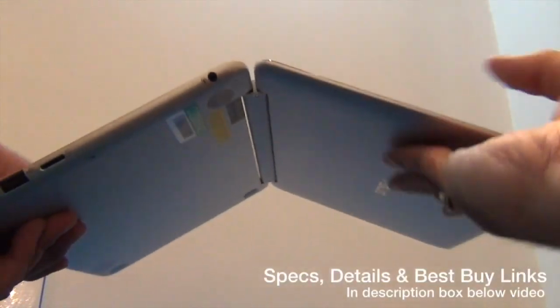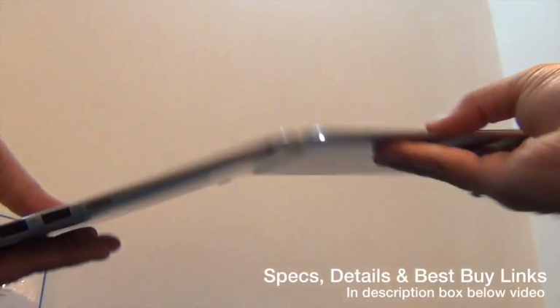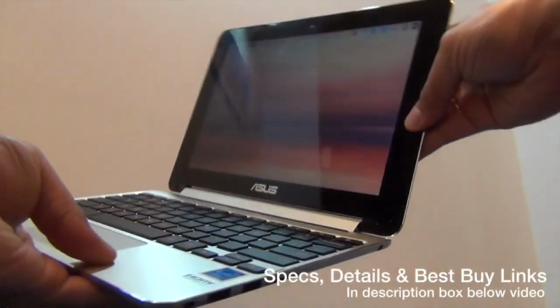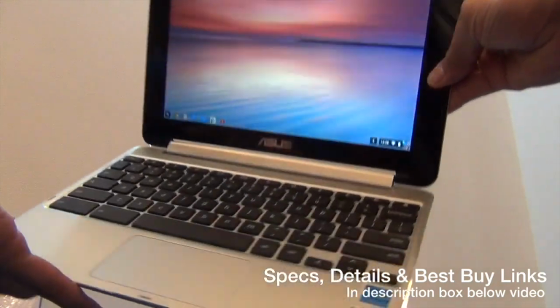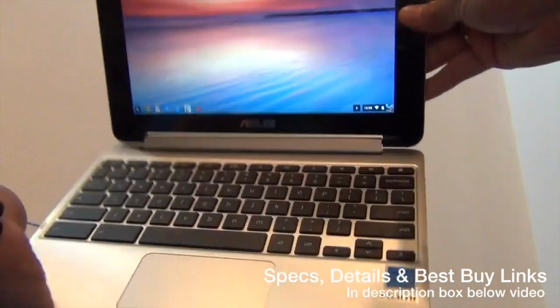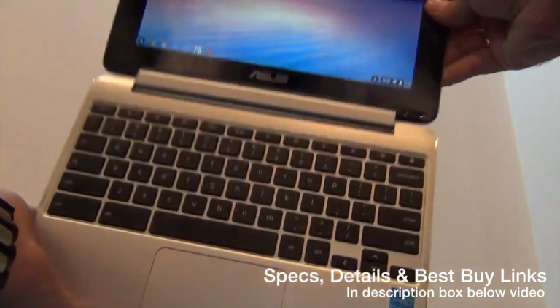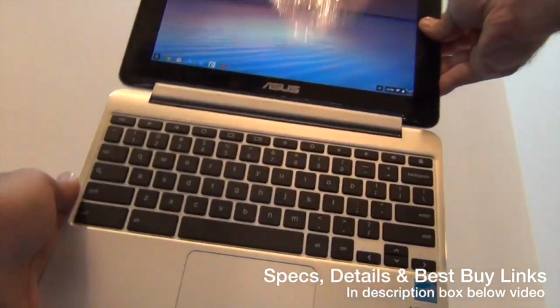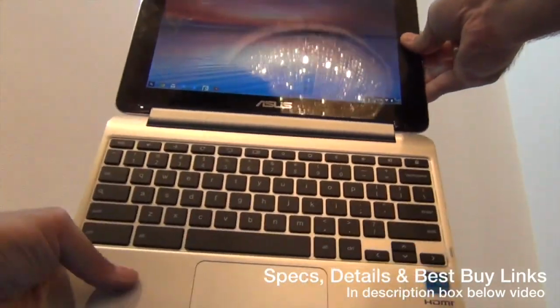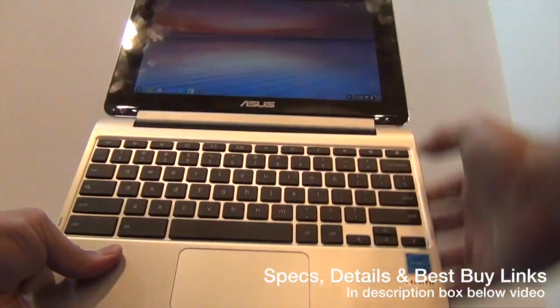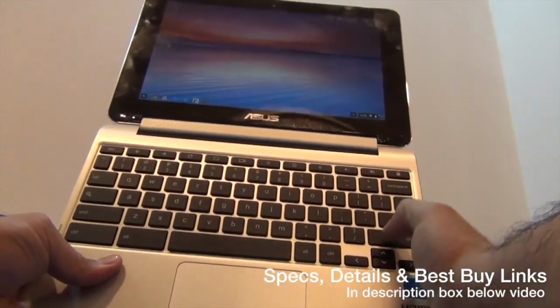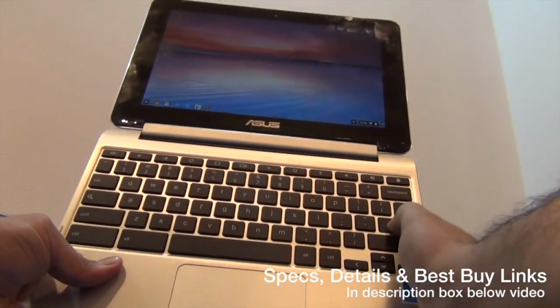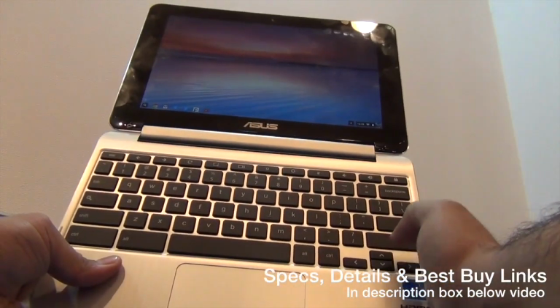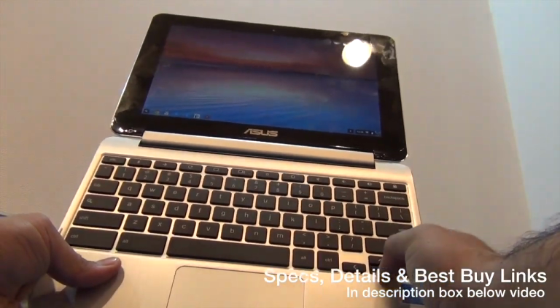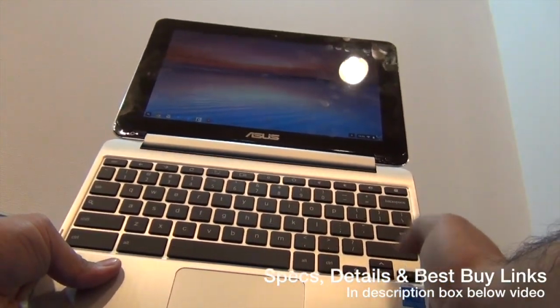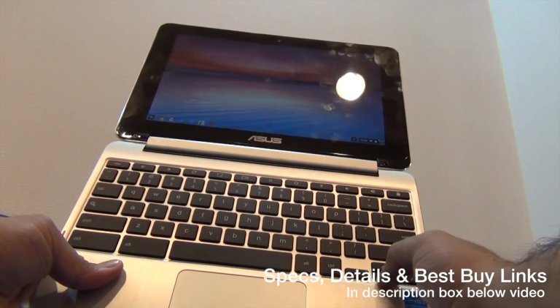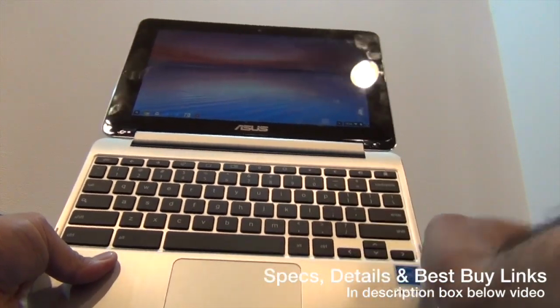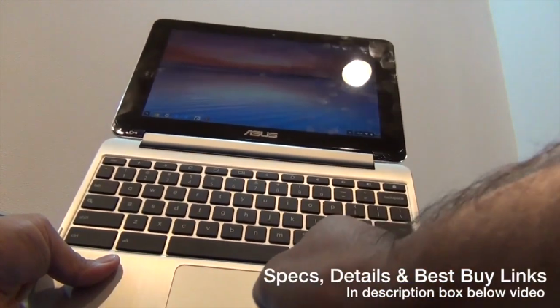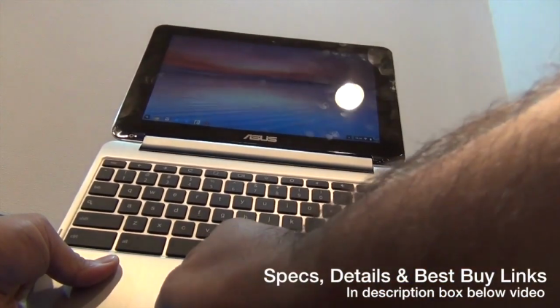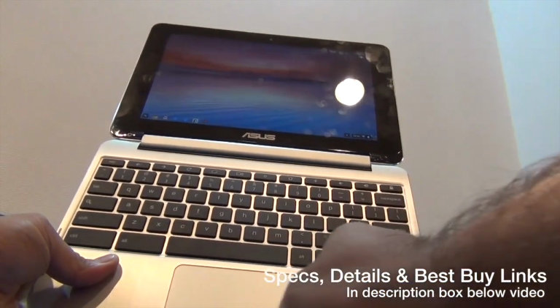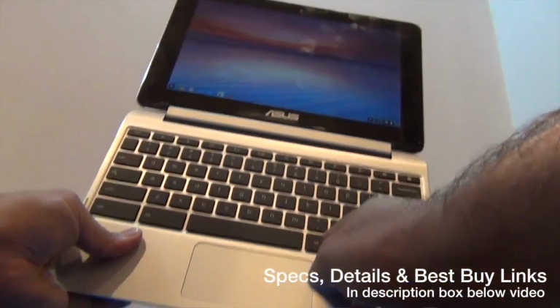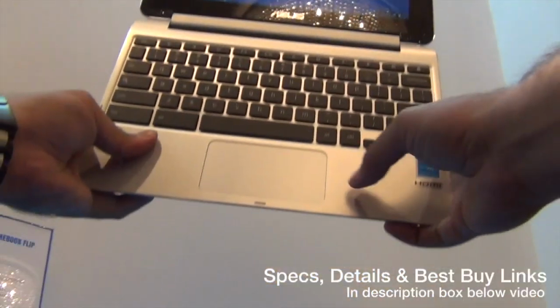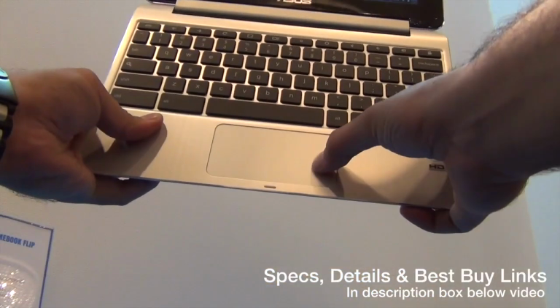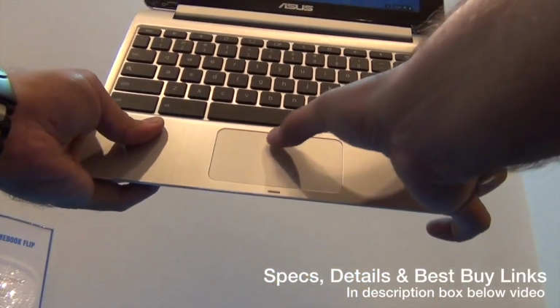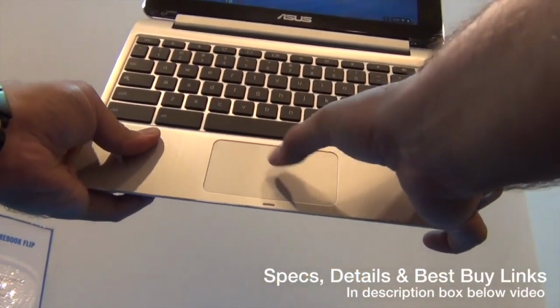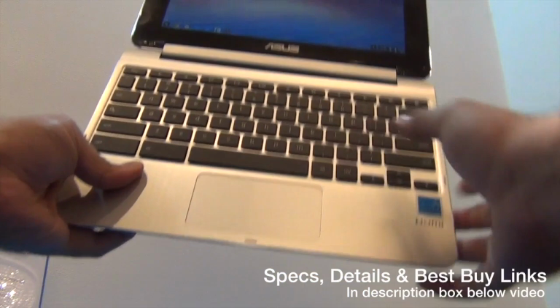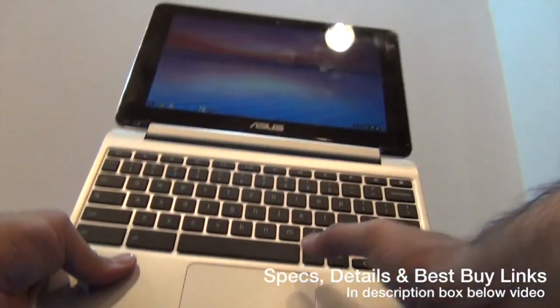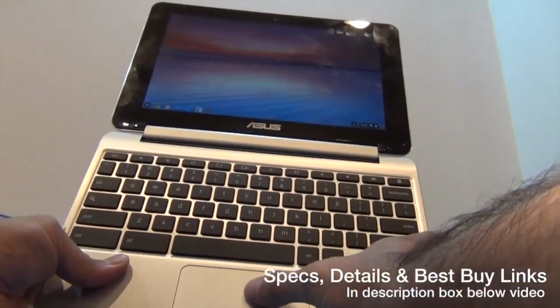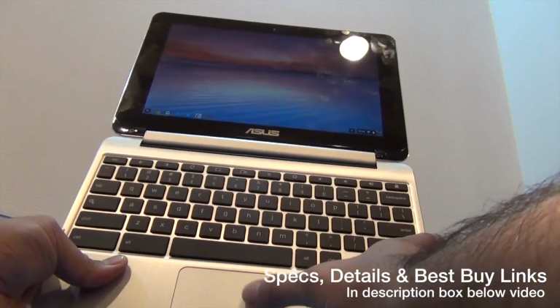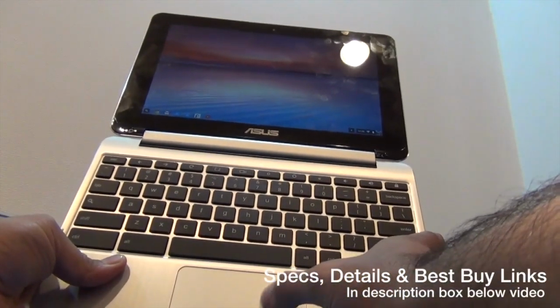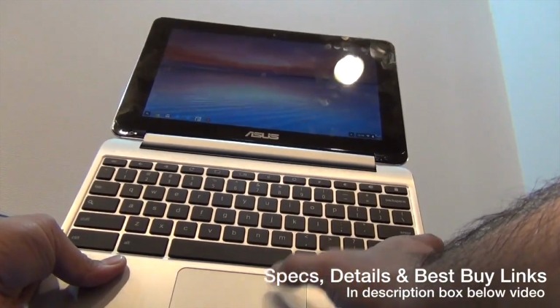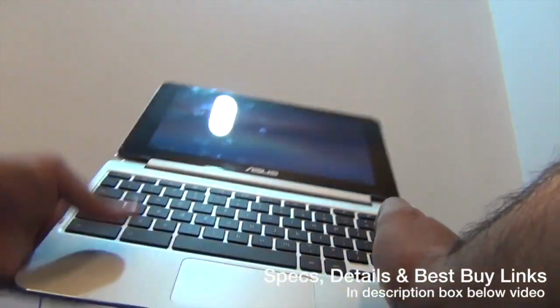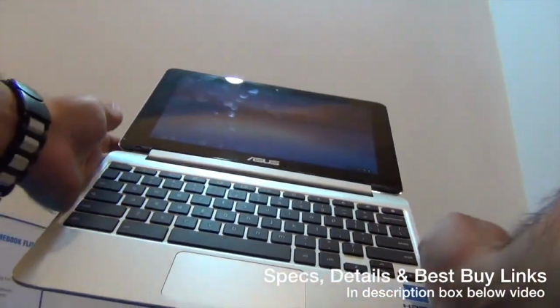In terms of keyboard and trackpad, this full-size keyboard has chiclet keys and the travel and feel of the keyboard is also nice. There's a large trackpad here which gives you a good clicky feel, so you can use it comfortably. It comes with Chrome OS.